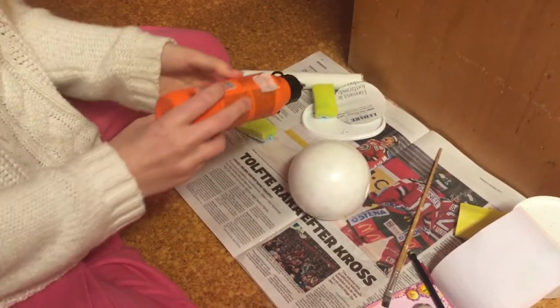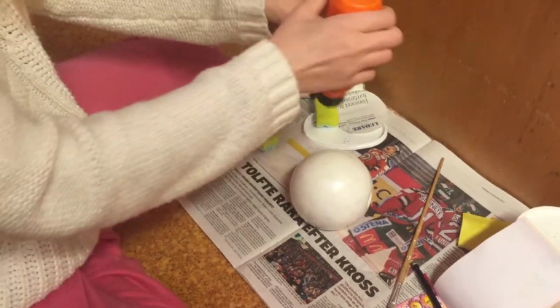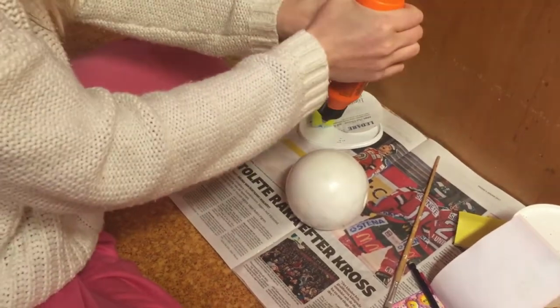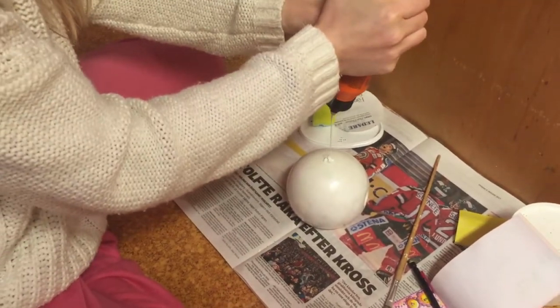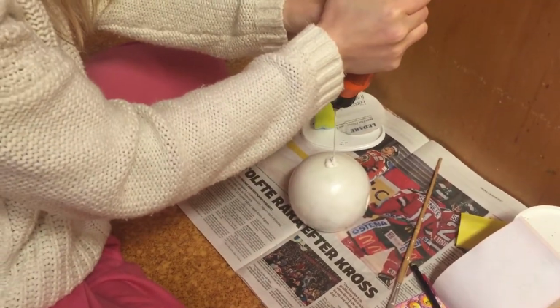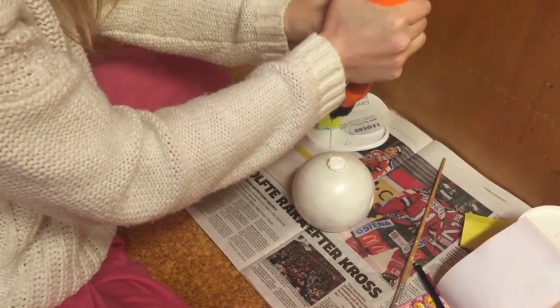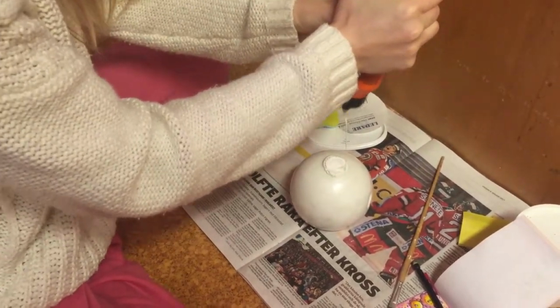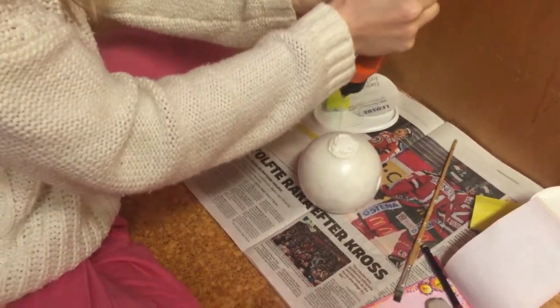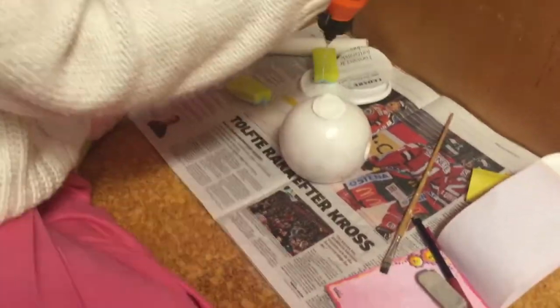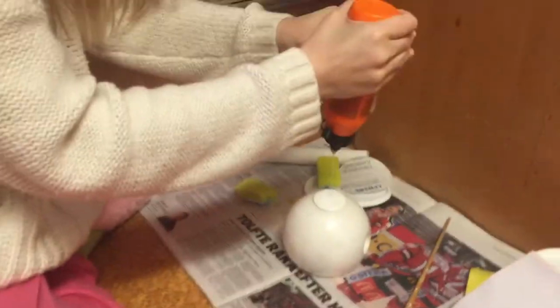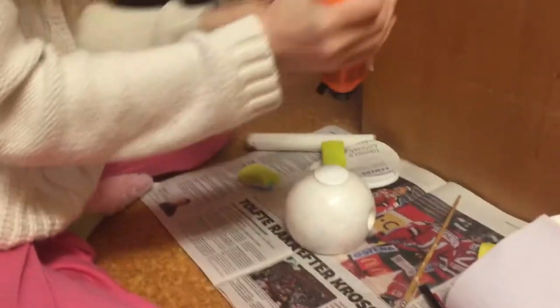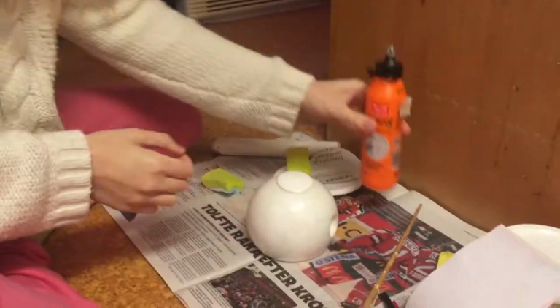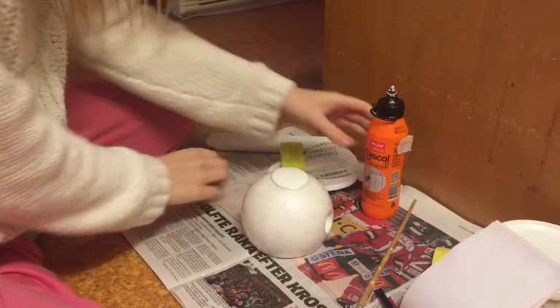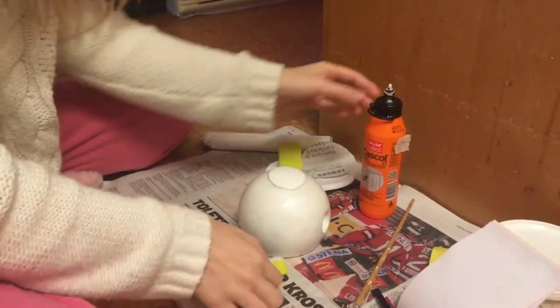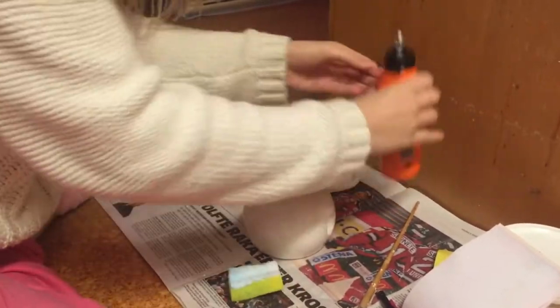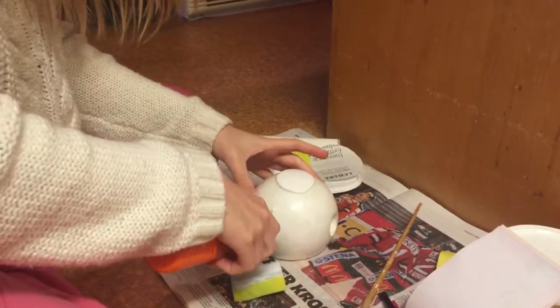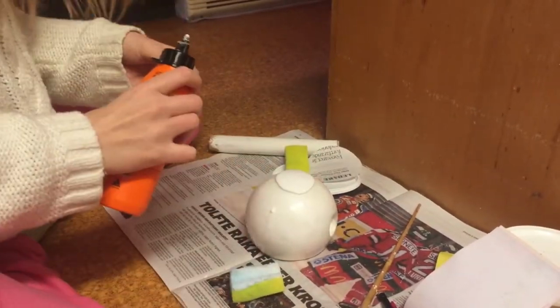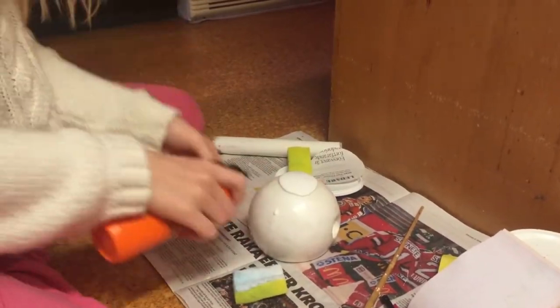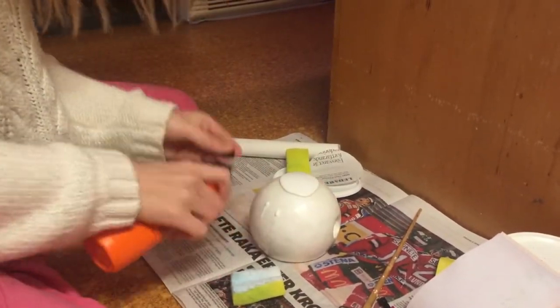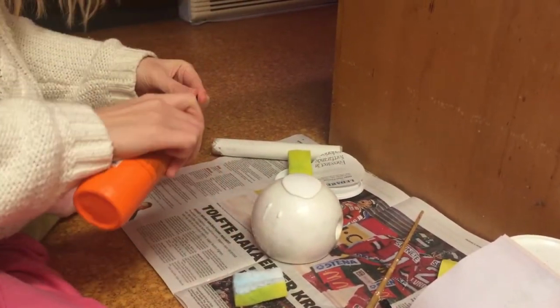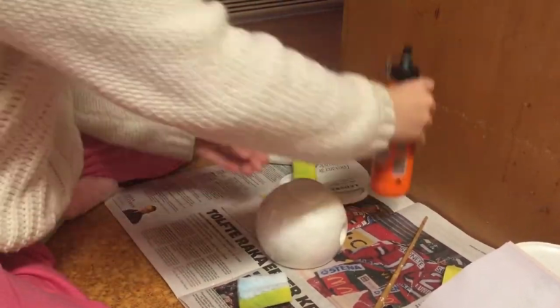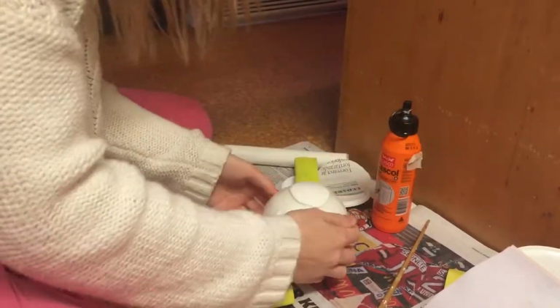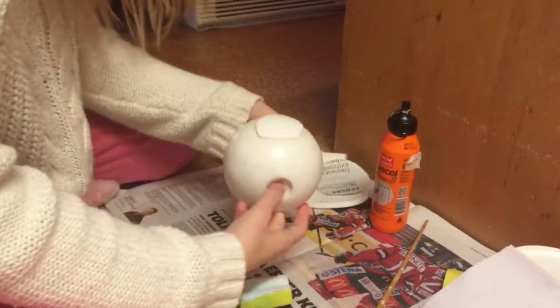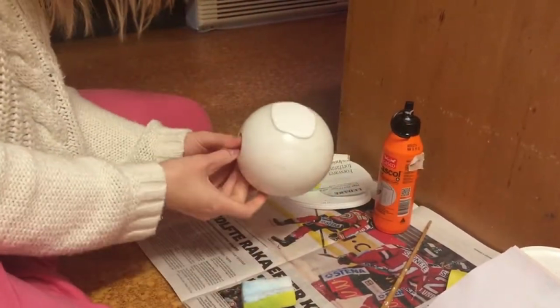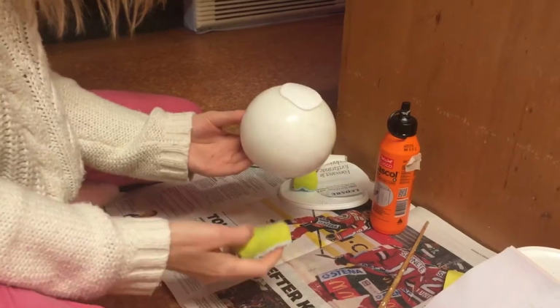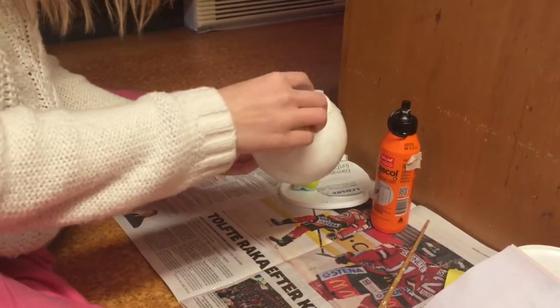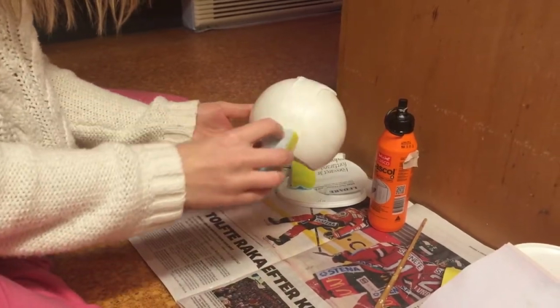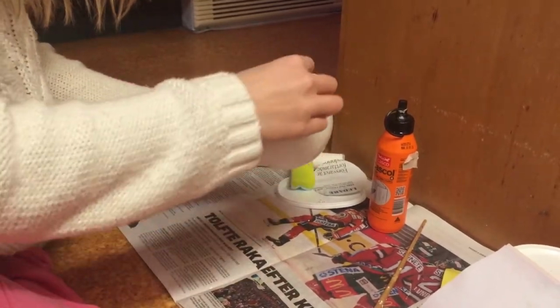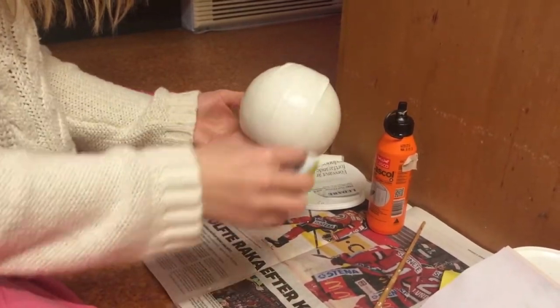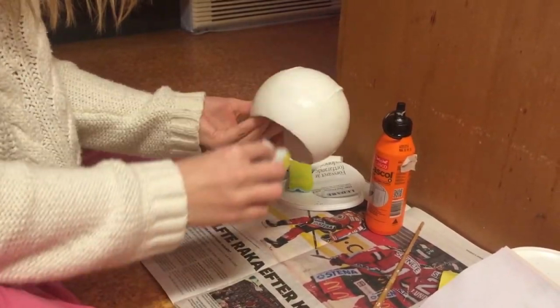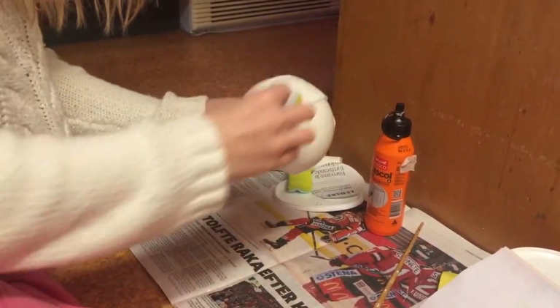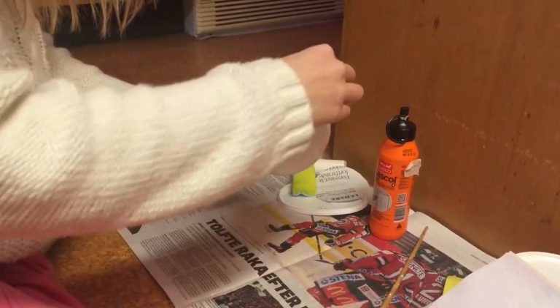Can you guess how many coats of glue I put on this thing? Ten — ten layers of wood glue on this little ball to make it really smooth and not so breakable.